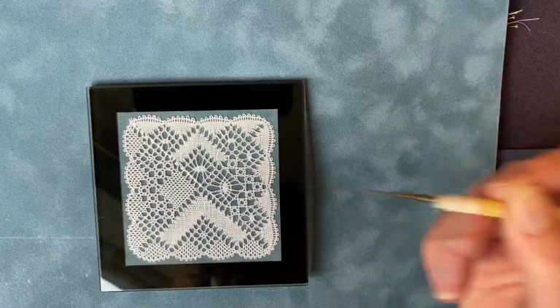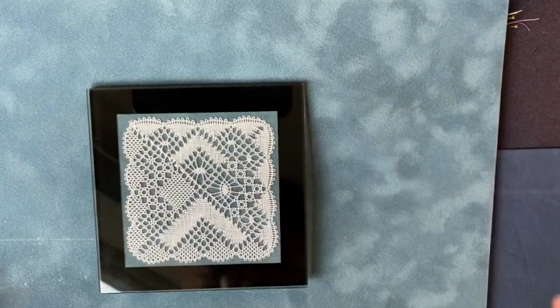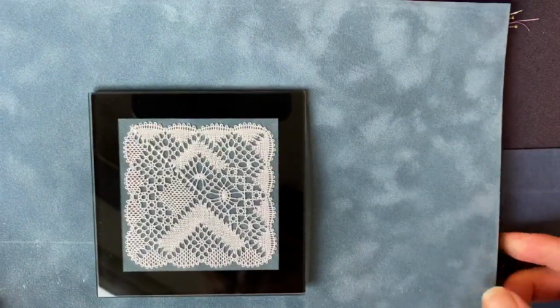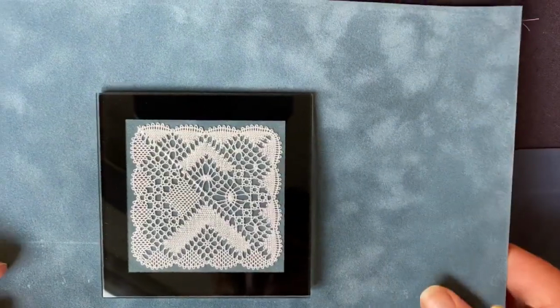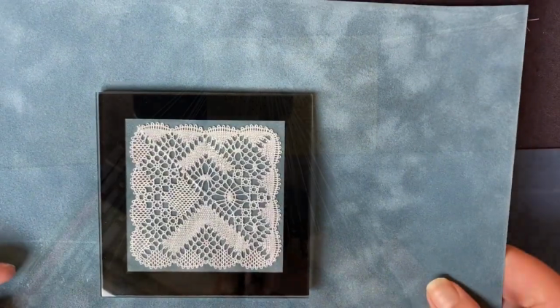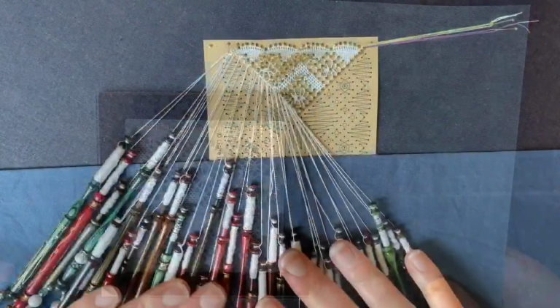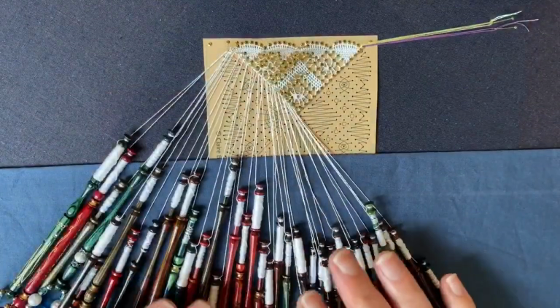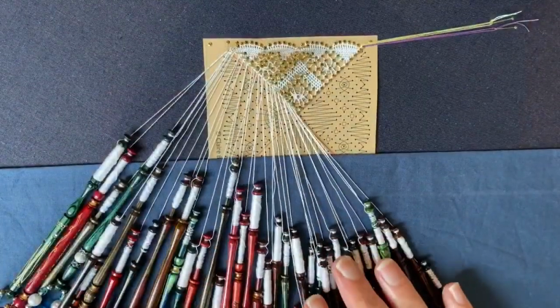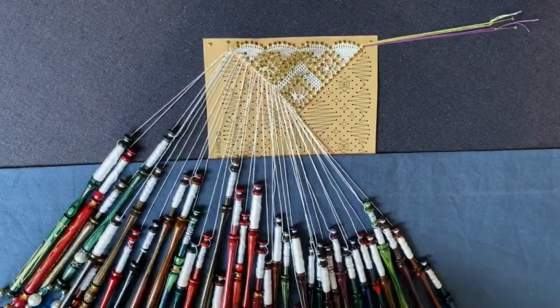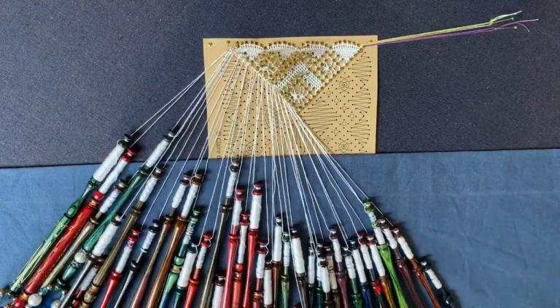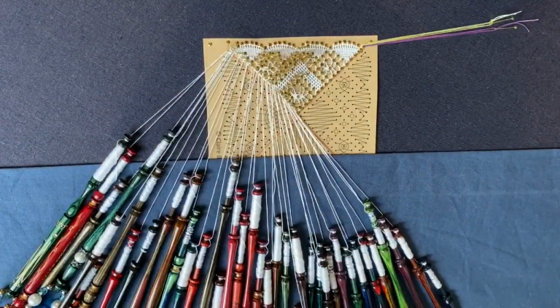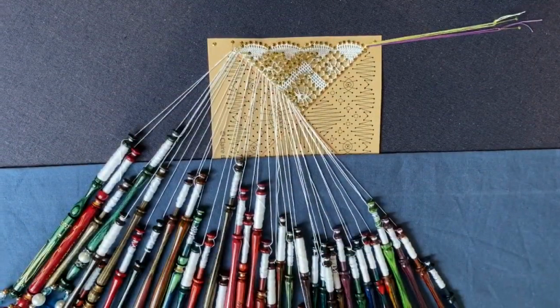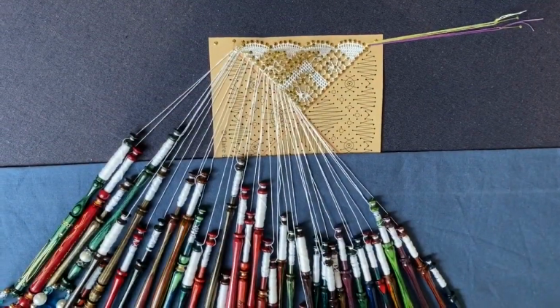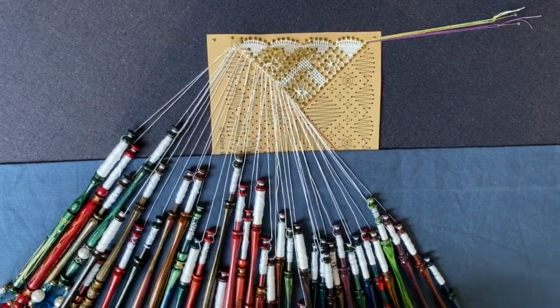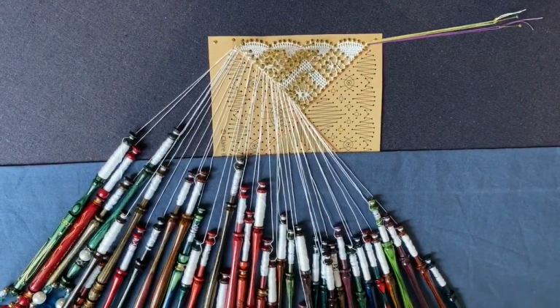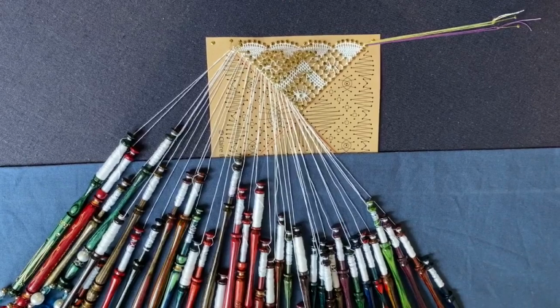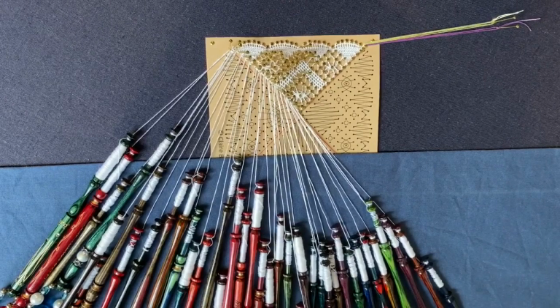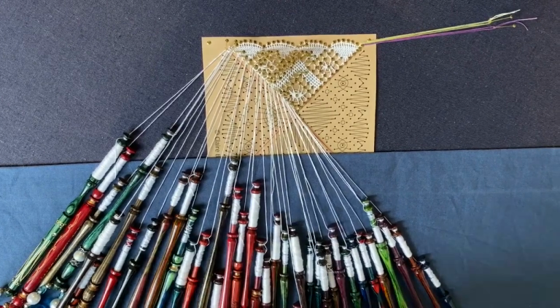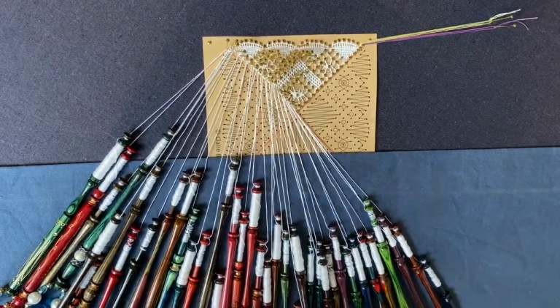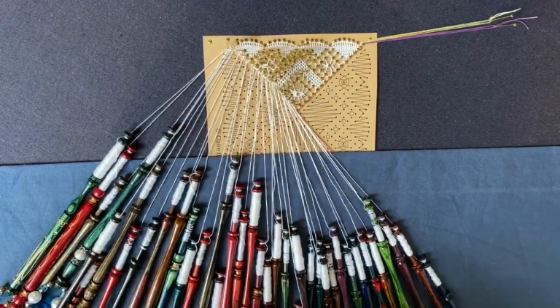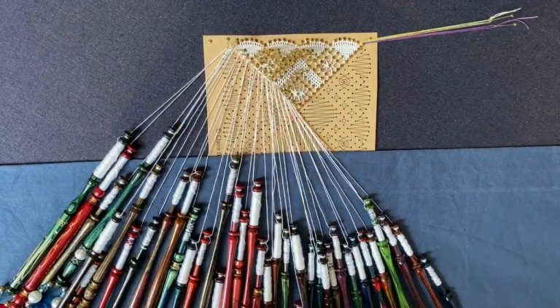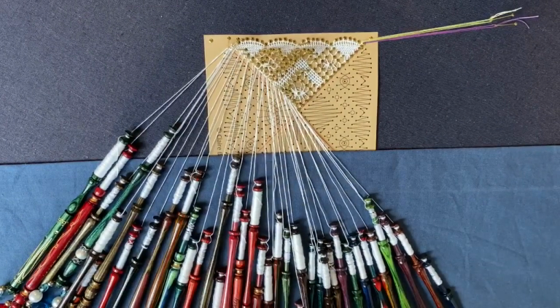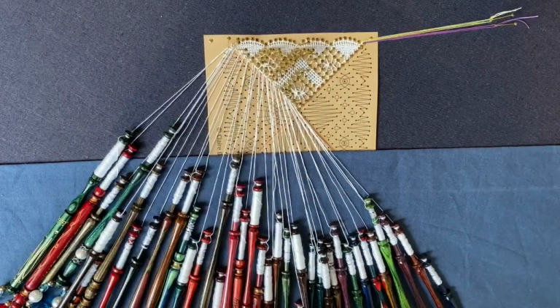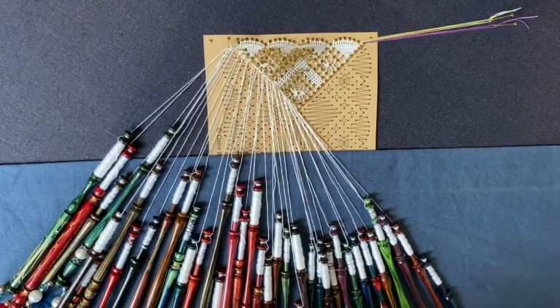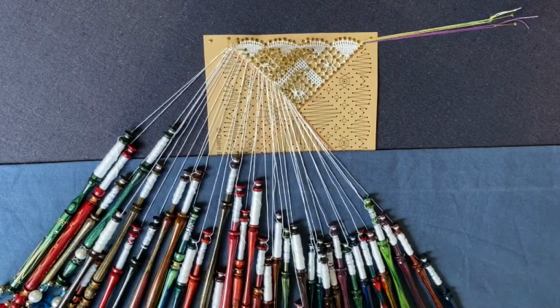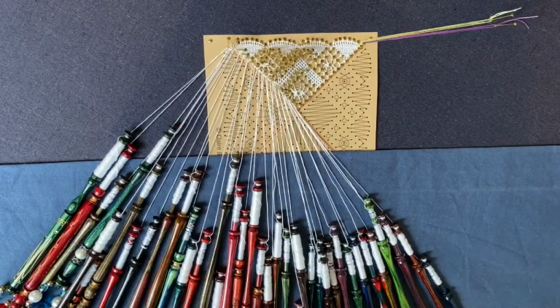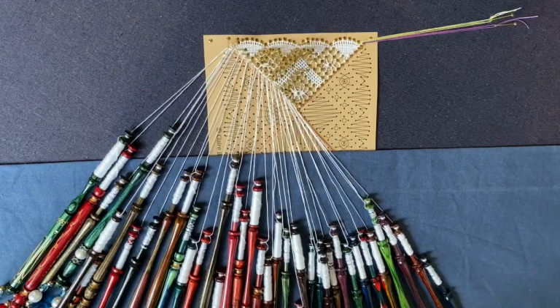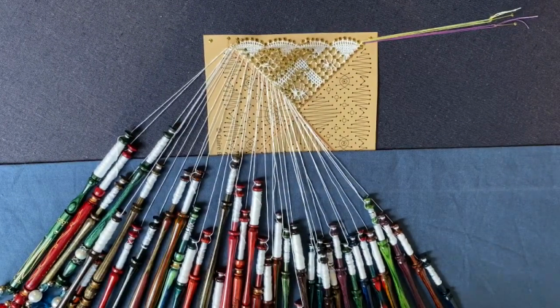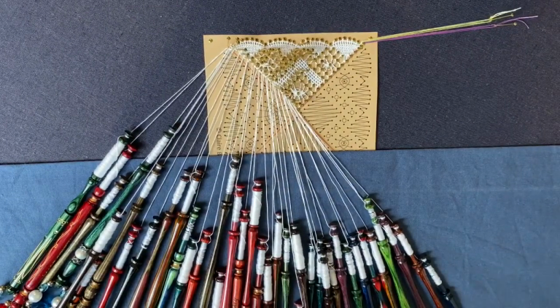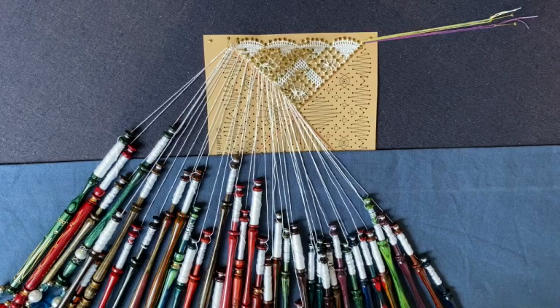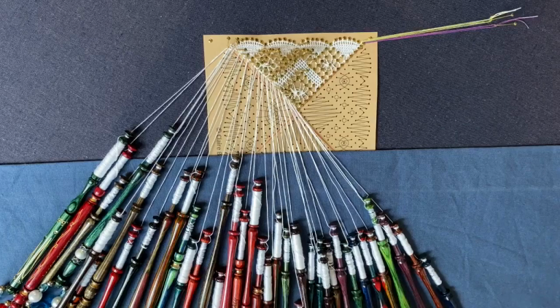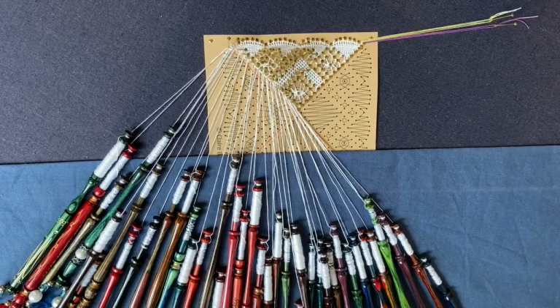For my variation today, I'm going to work the fan in half stitch, work these two little spiders in half stitch, do a double rose ground which I'll explain when I get there, and then work the haloed spider. So let's get started. This is where we left off on the previous video — we'd turned the pattern and we're ready to start coming down the next side.